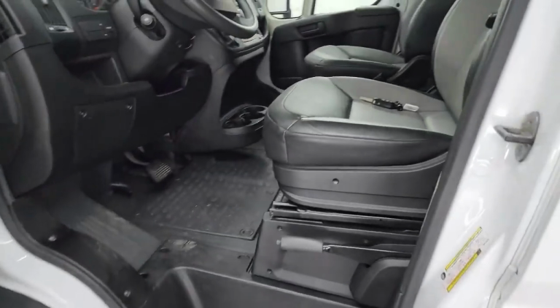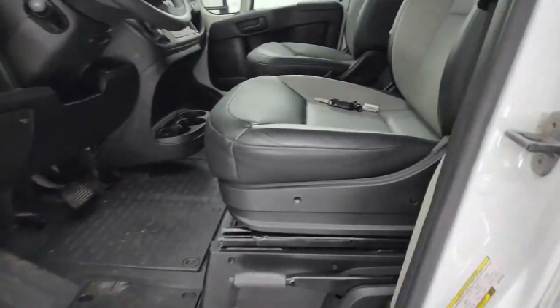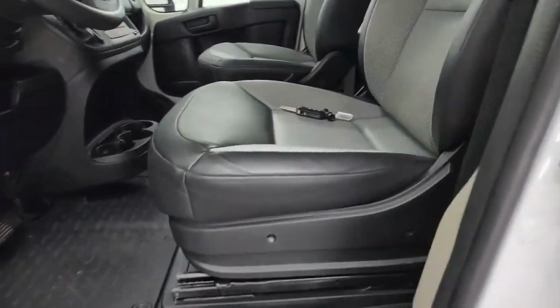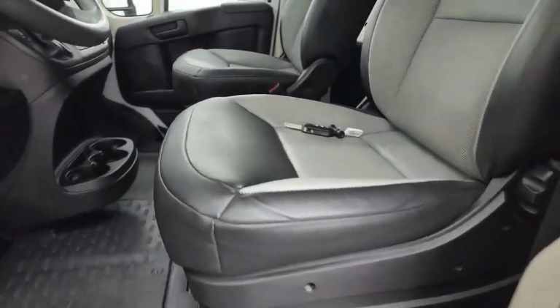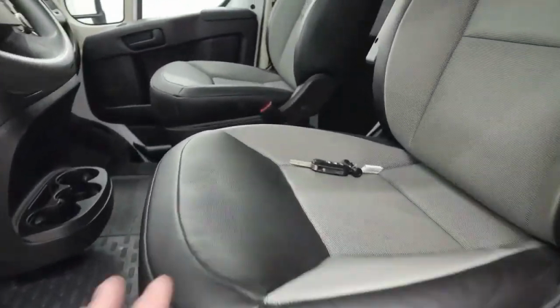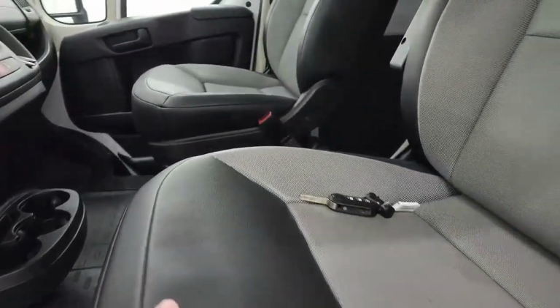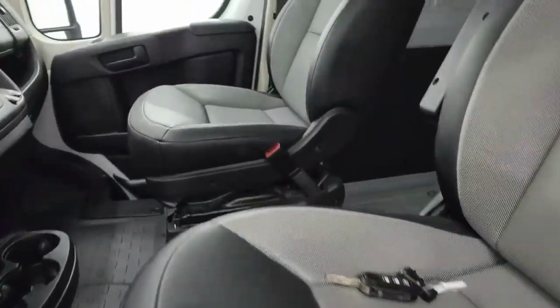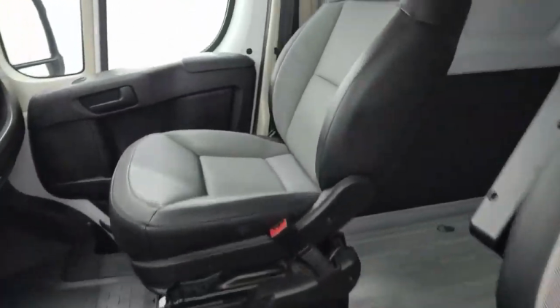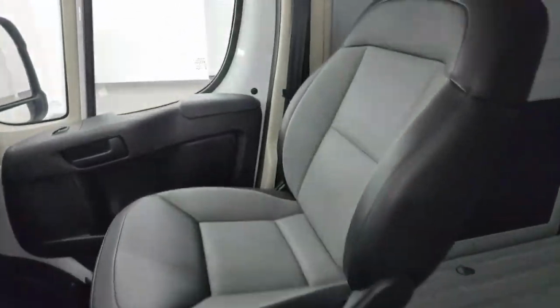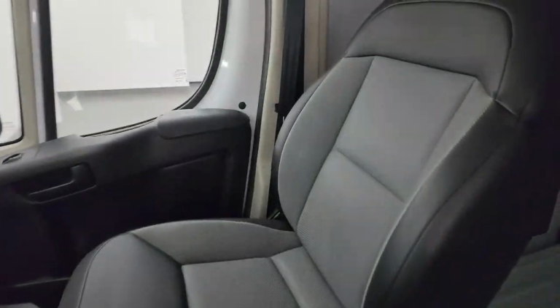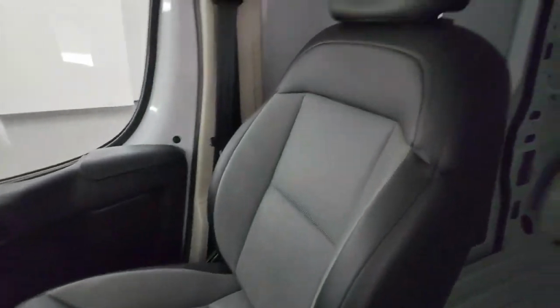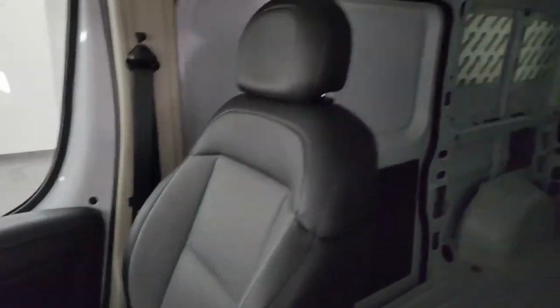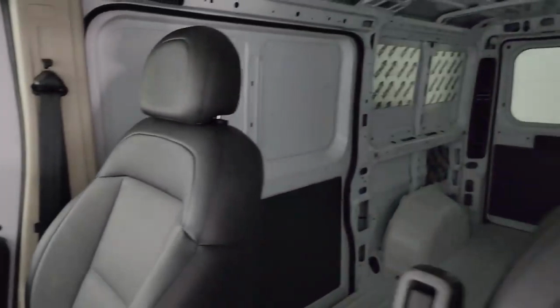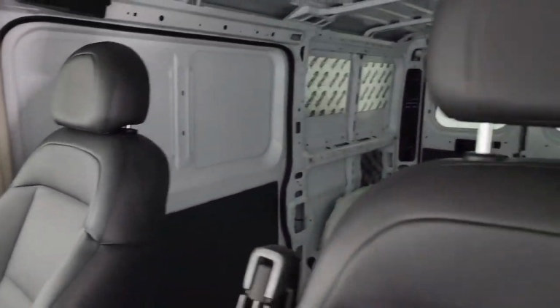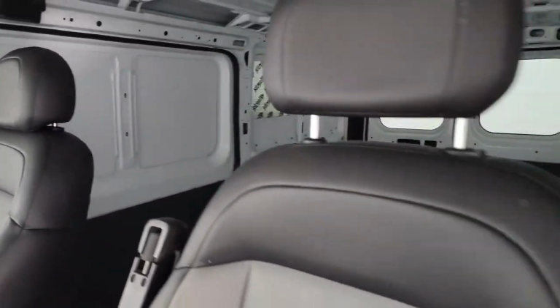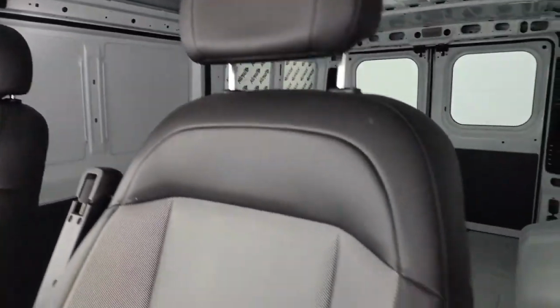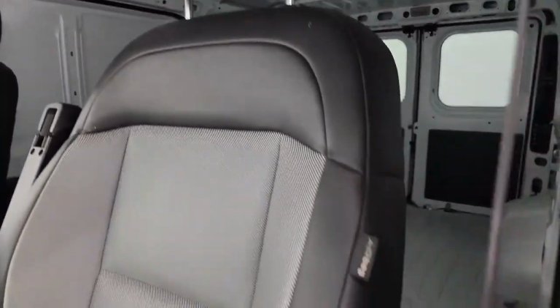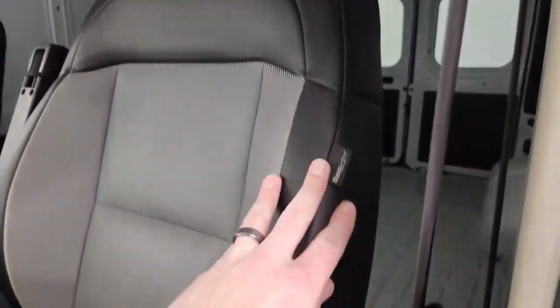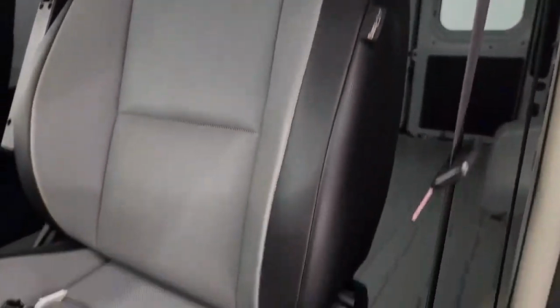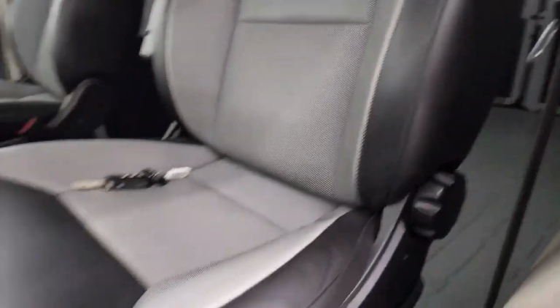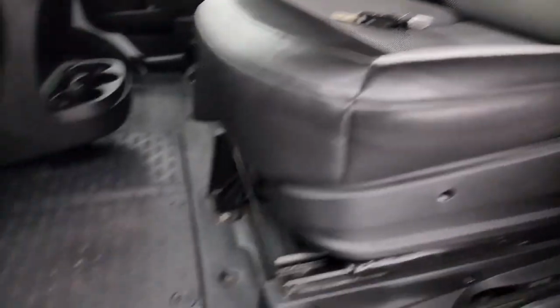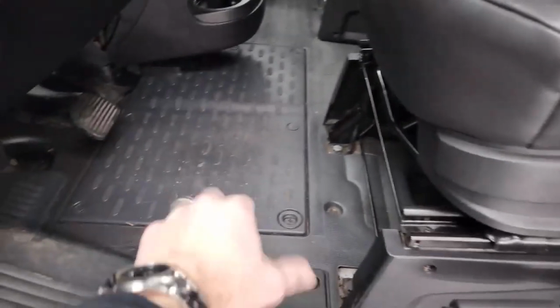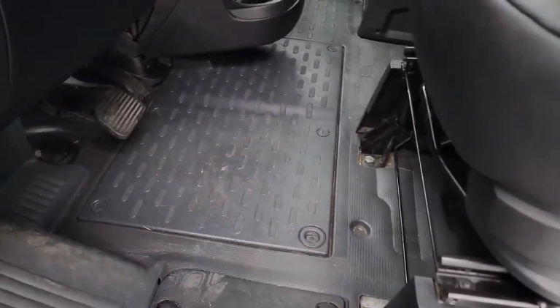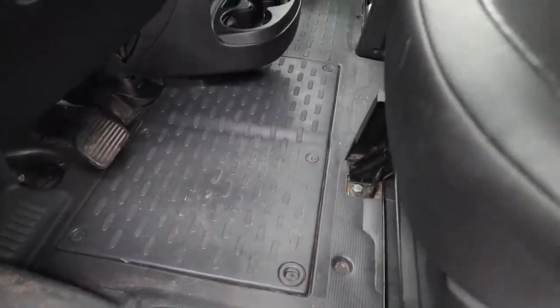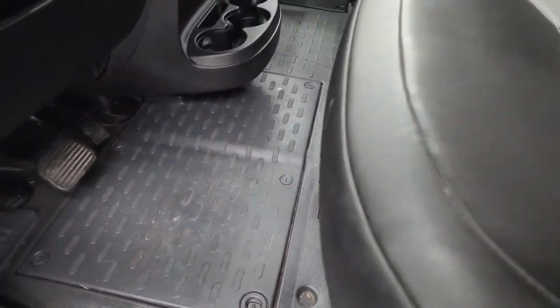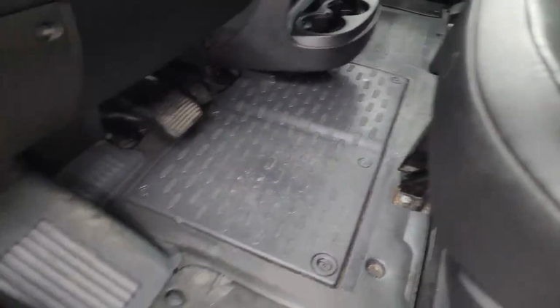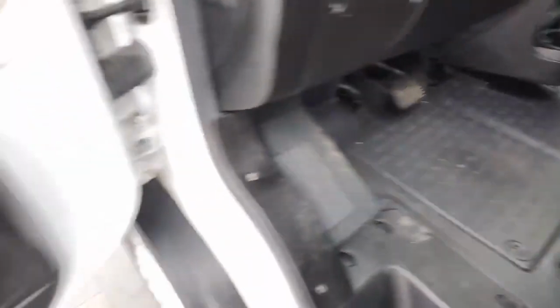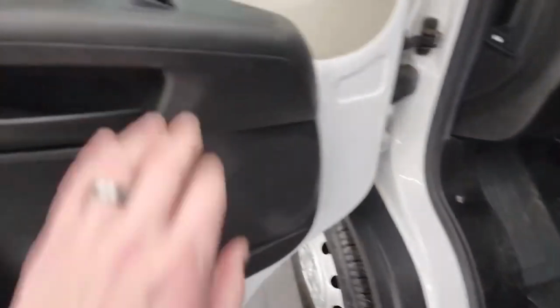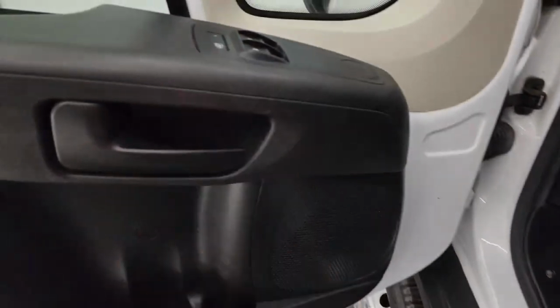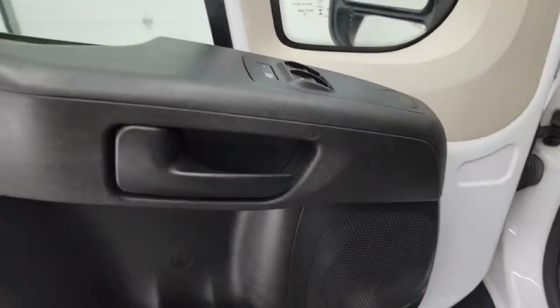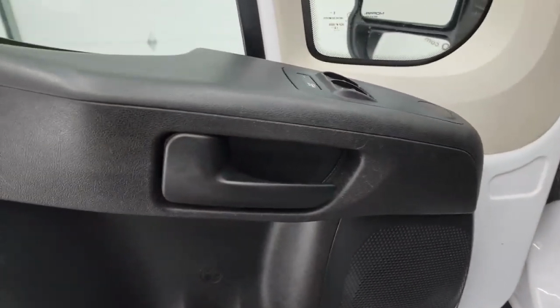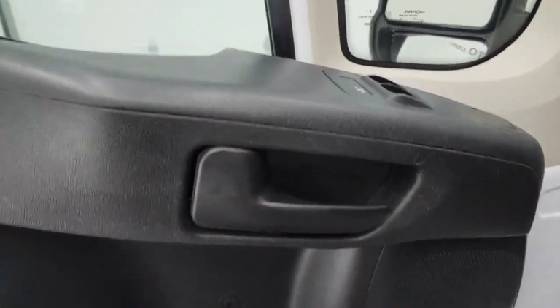Inside, it's just the standard black and gray vinyl material. Bucket seats in the front — no rips, no tears. It does have side curtain airbags. You get rubber floors up front, and you do get power locks and power windows.